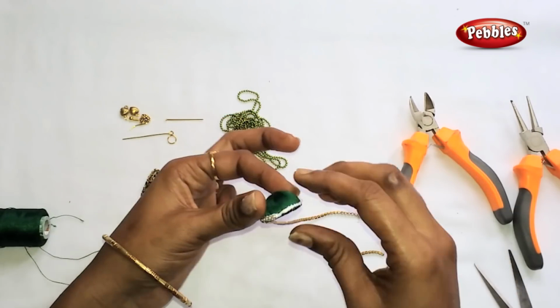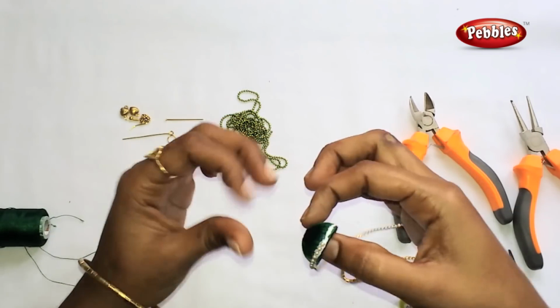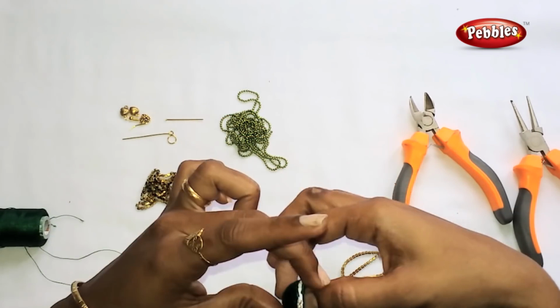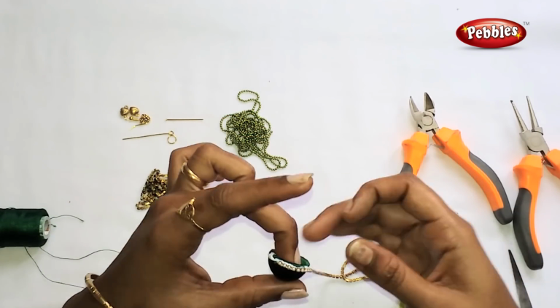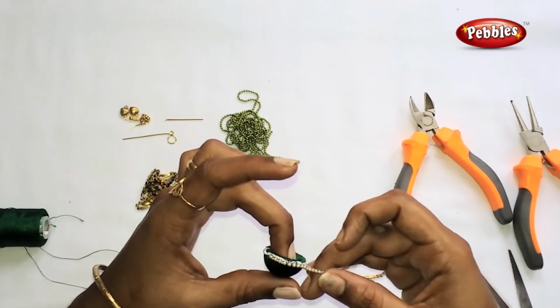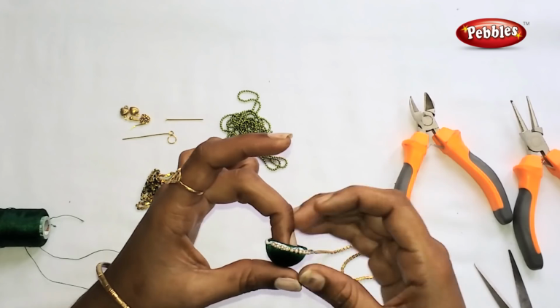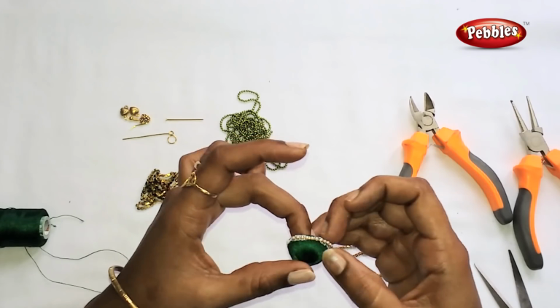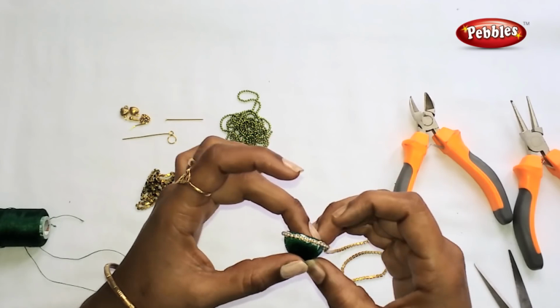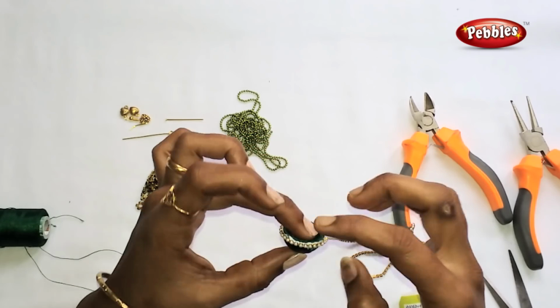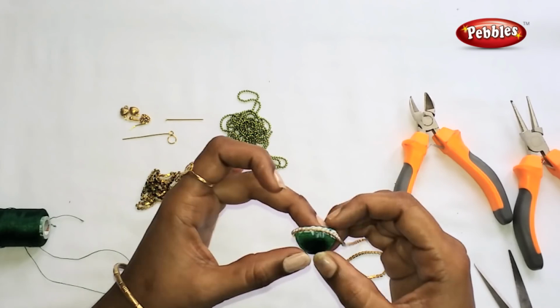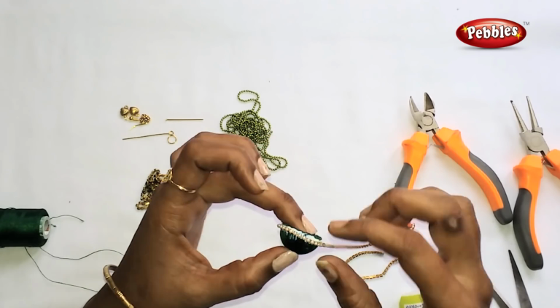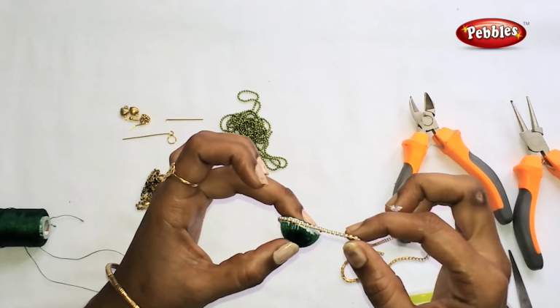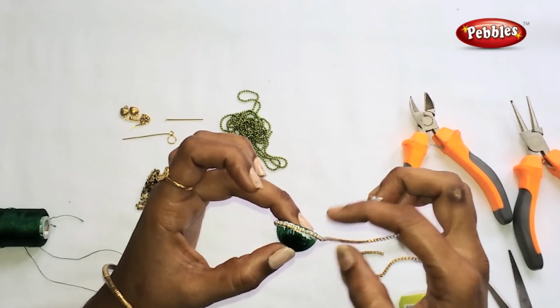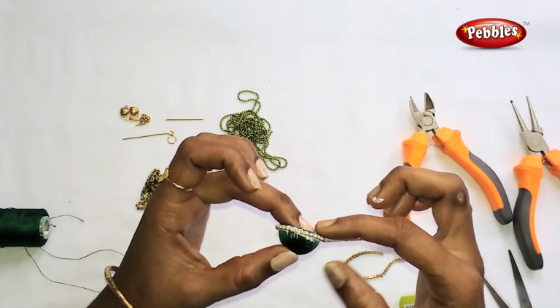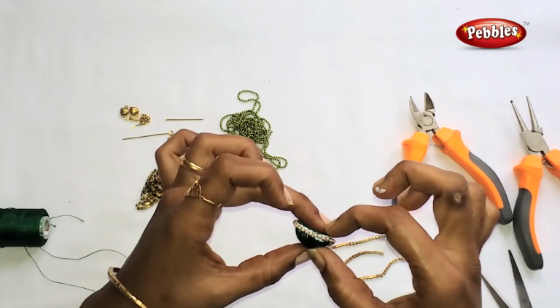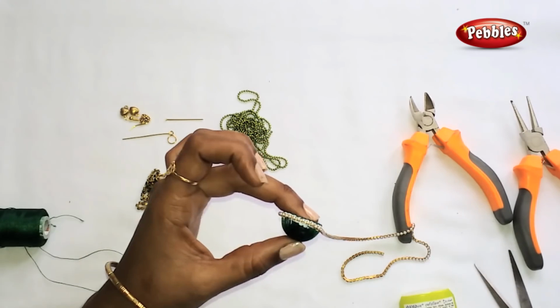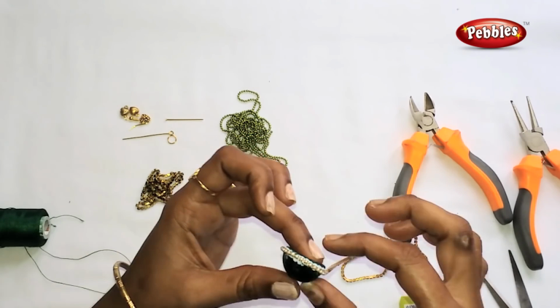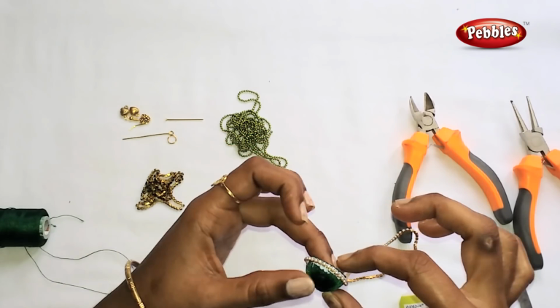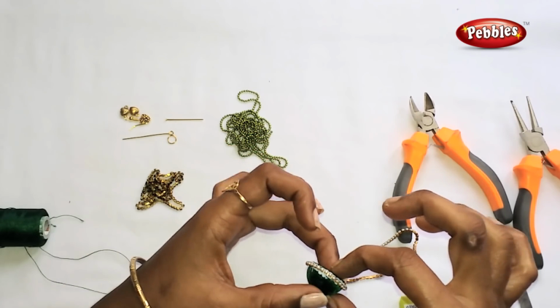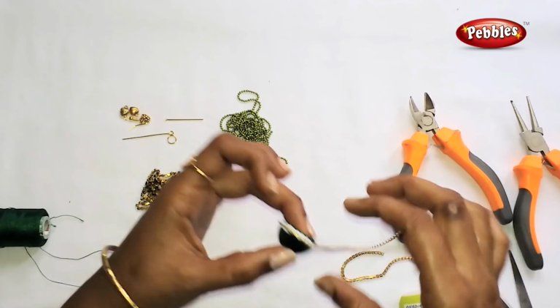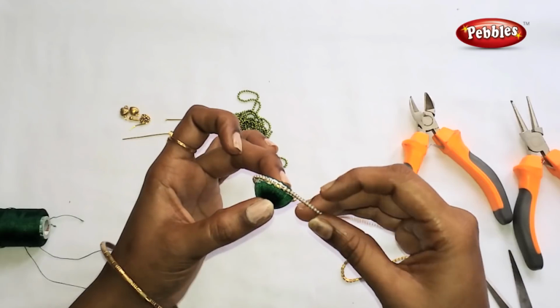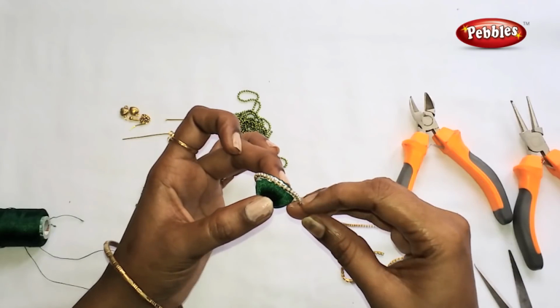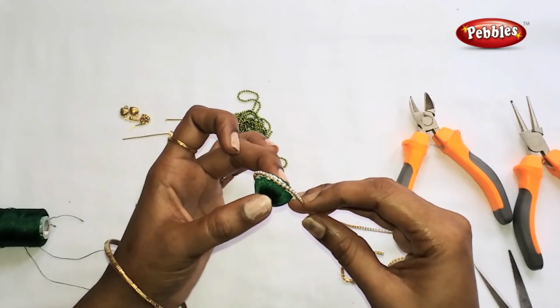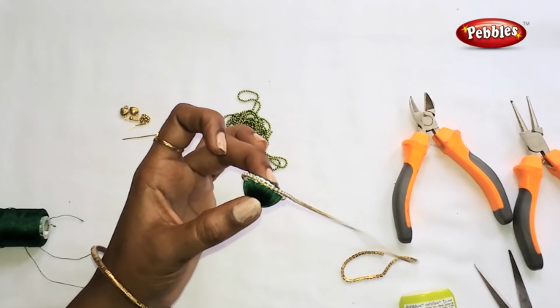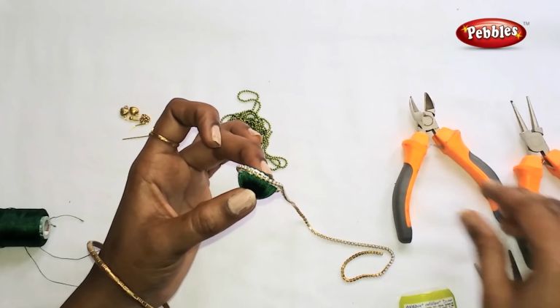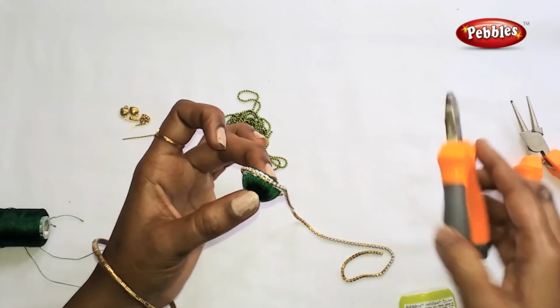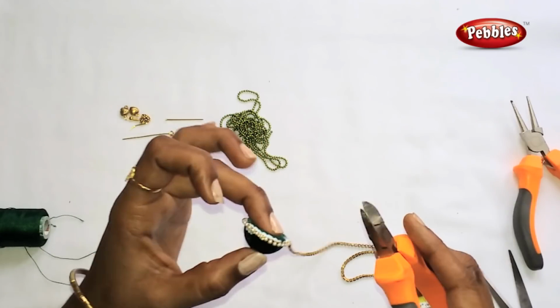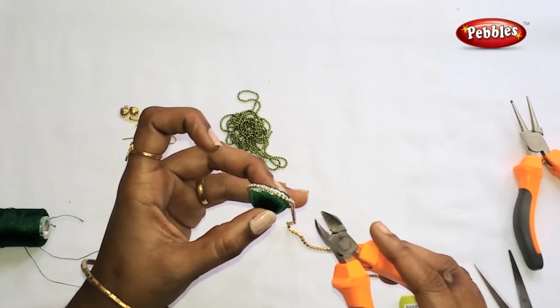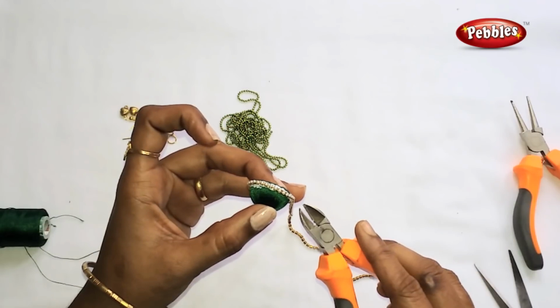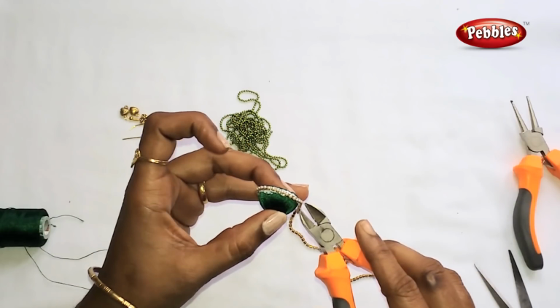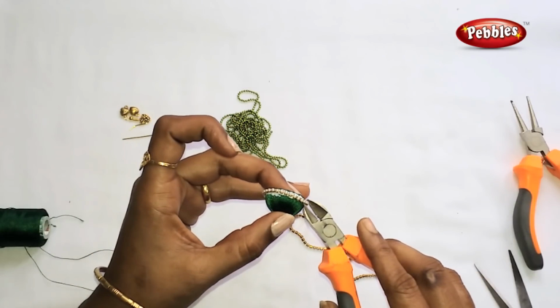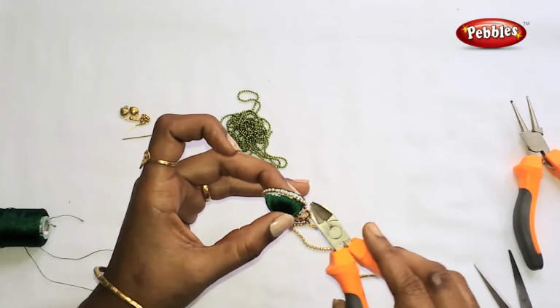Add the oil in the middle corner. Adjust it in the middle corner. Add and fix the oil in the middle corner.